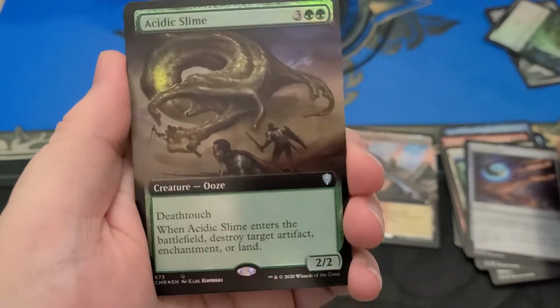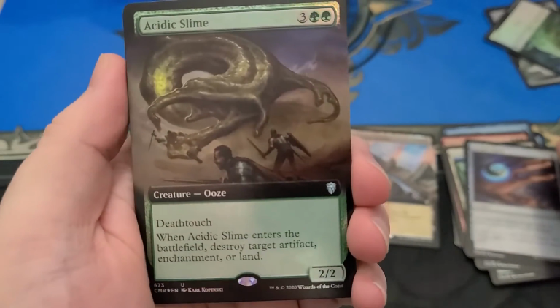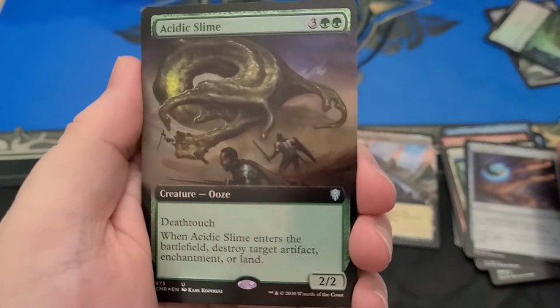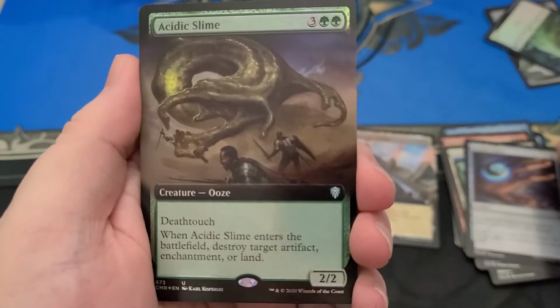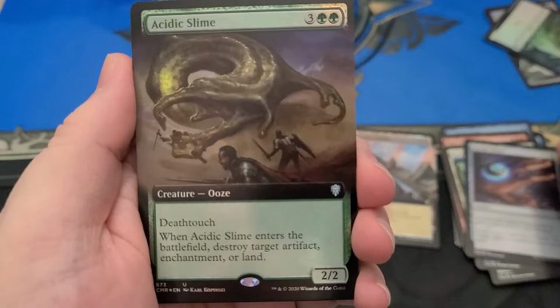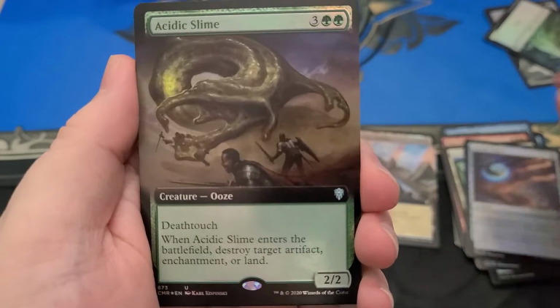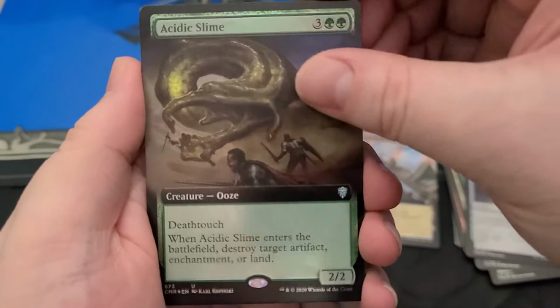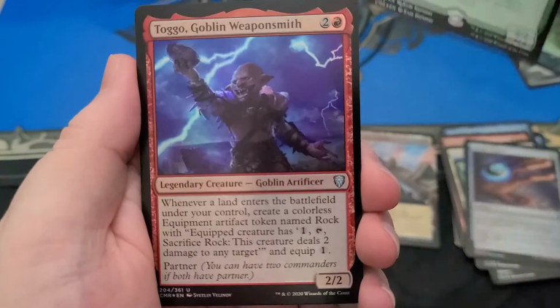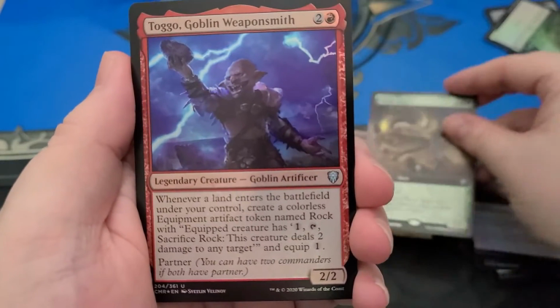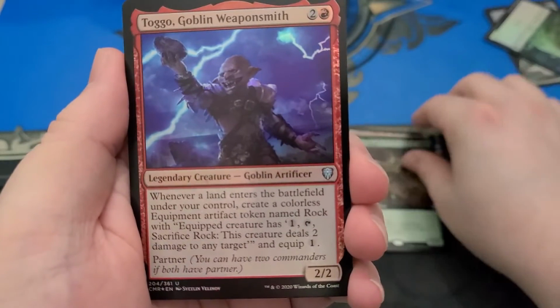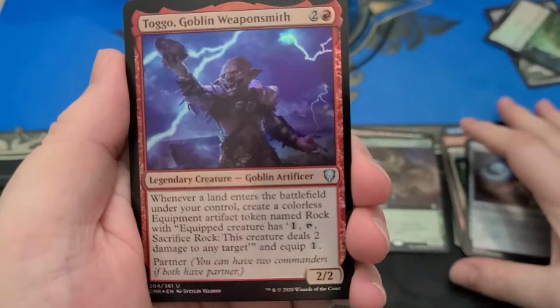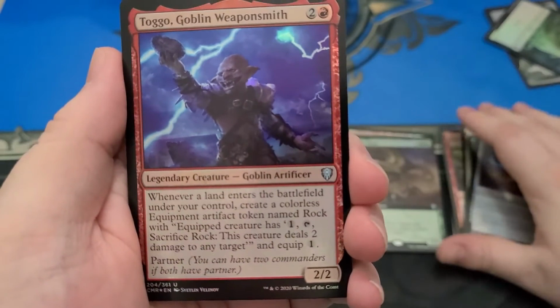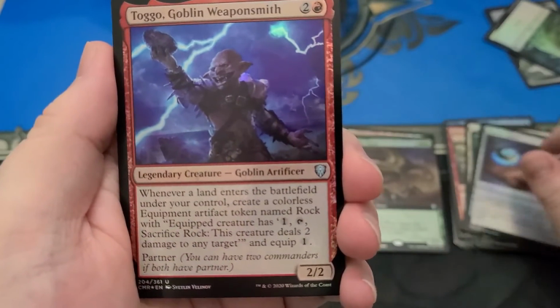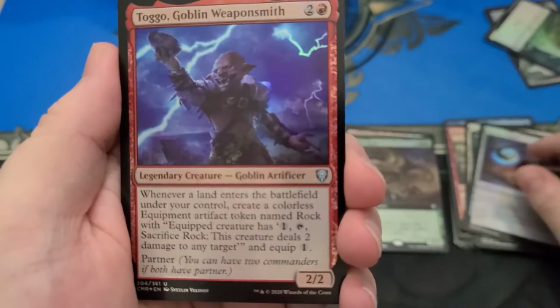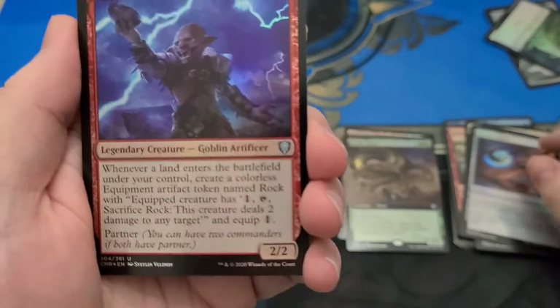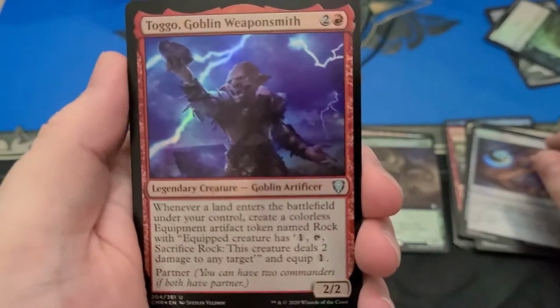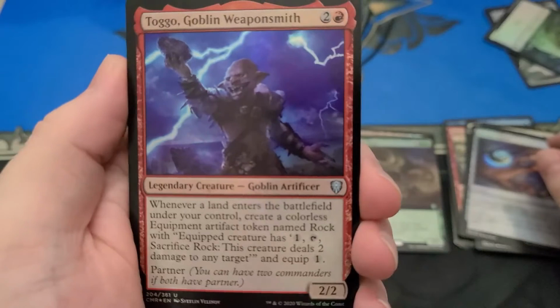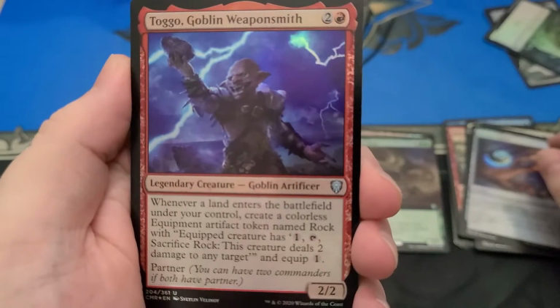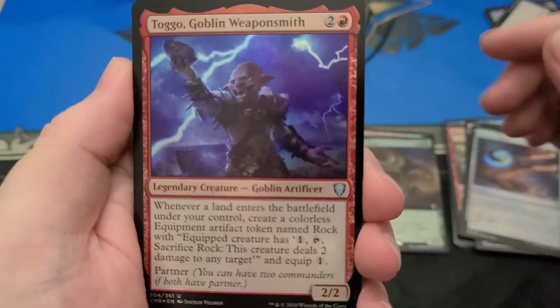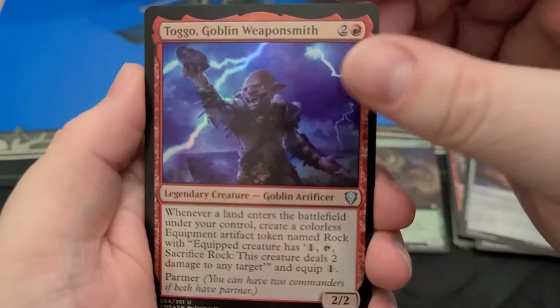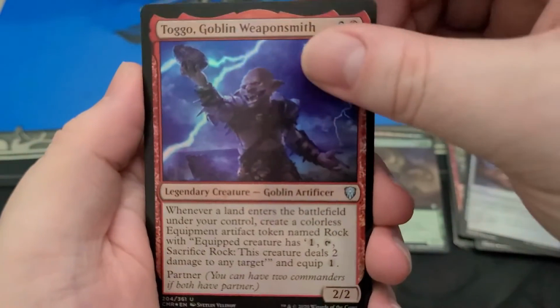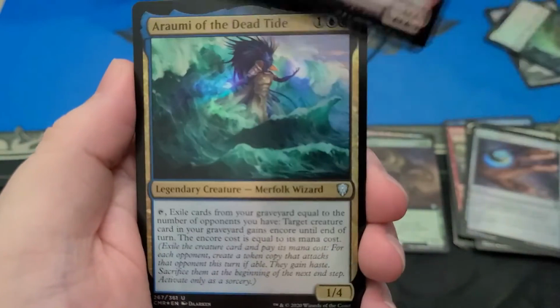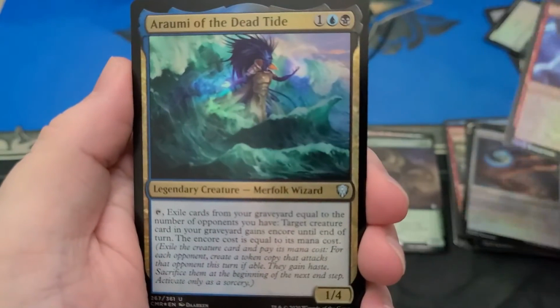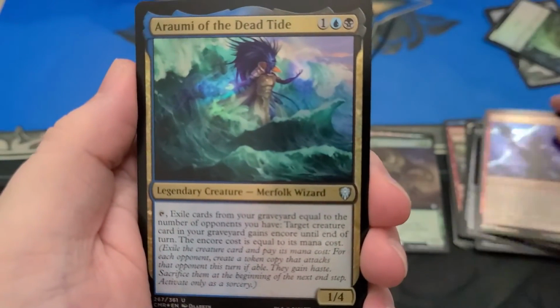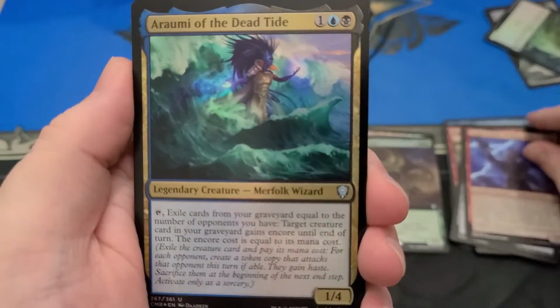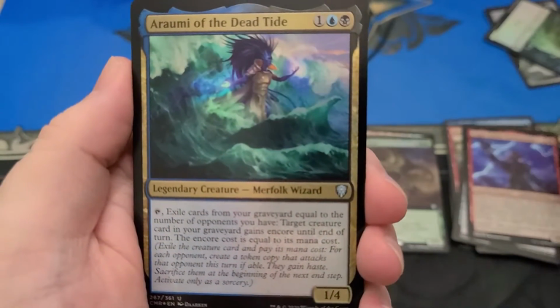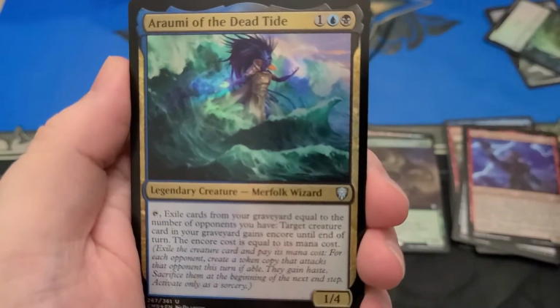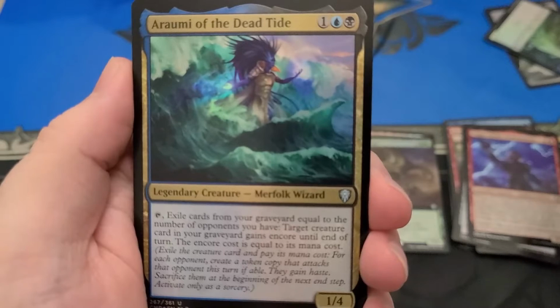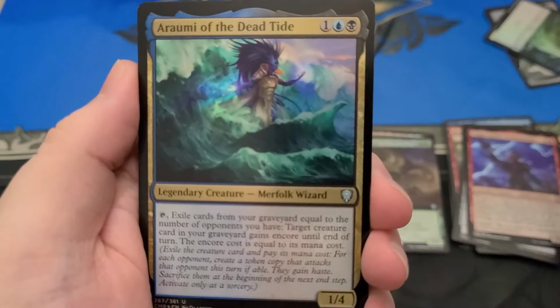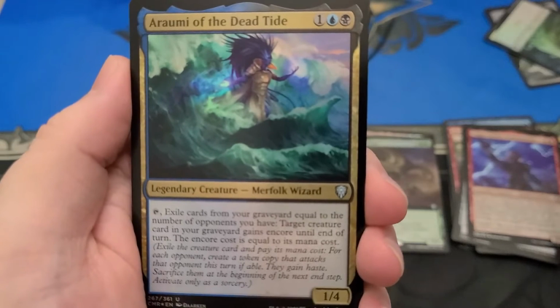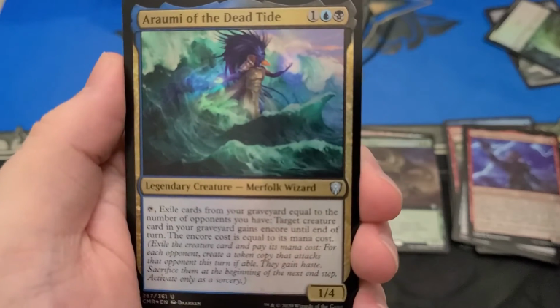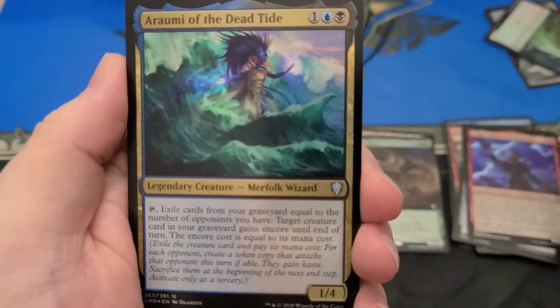I got an Extended Art Foil Acidic Slime. So is there an Extended Art Foil in every pack? Maybe so — so far it looks like that. Well, that's an uncommon. It's an EDH staple. Then Togo — okay, so that's not guaranteed. Those aren't guaranteed then.